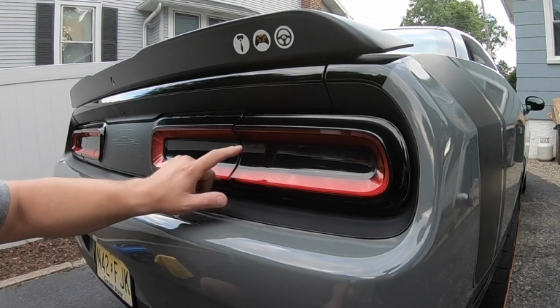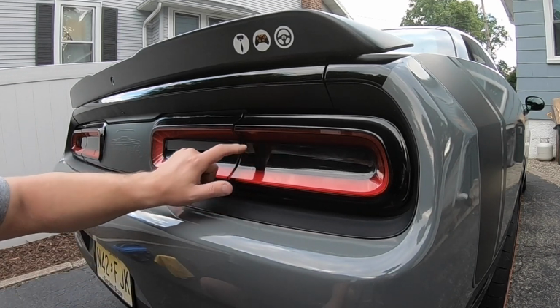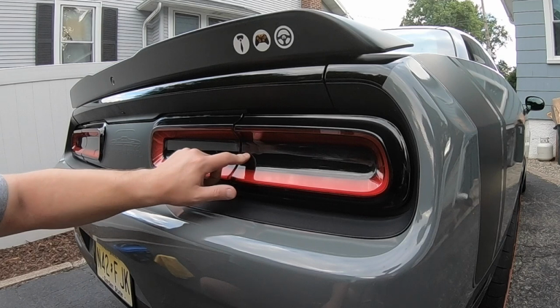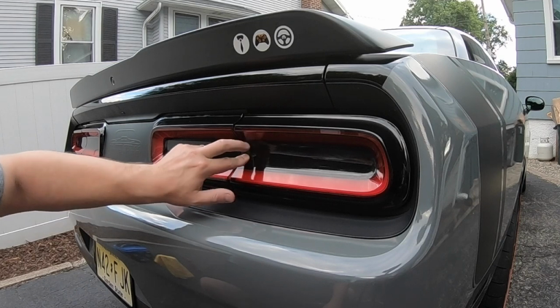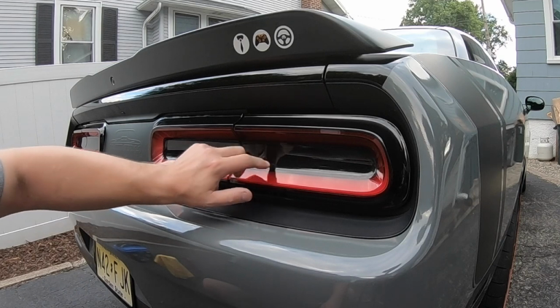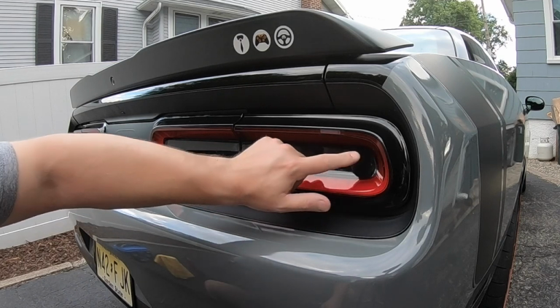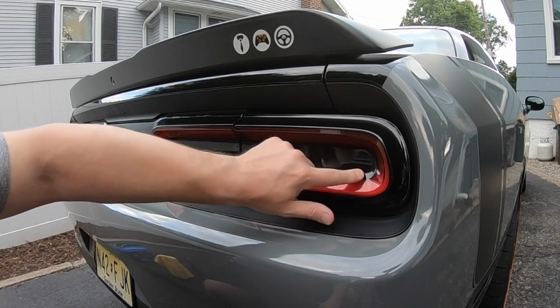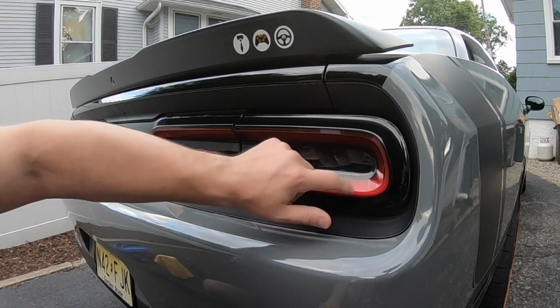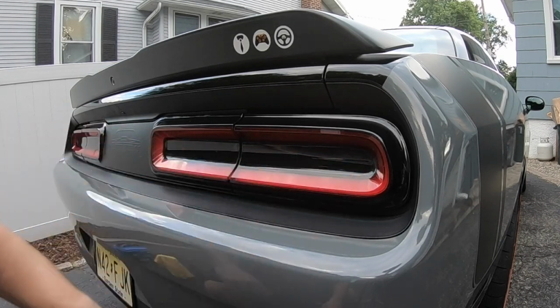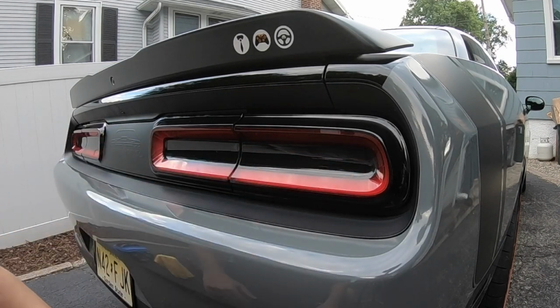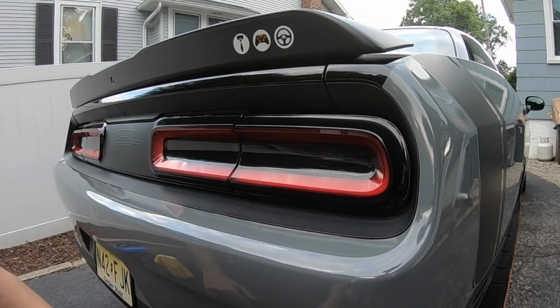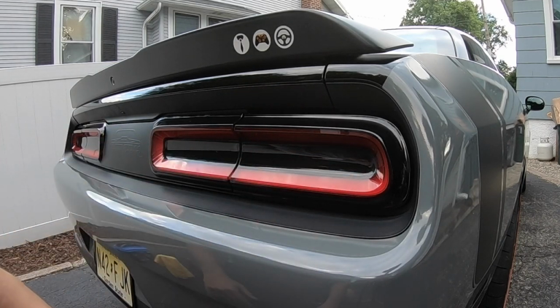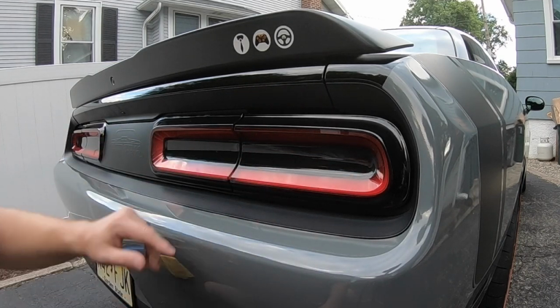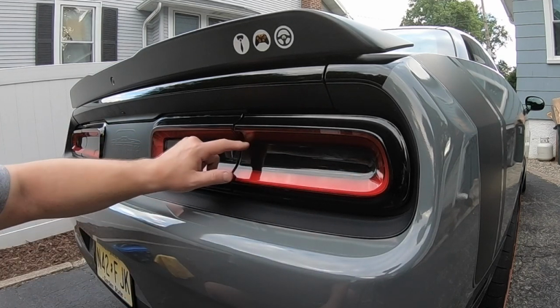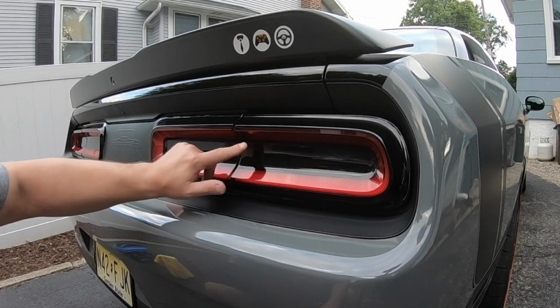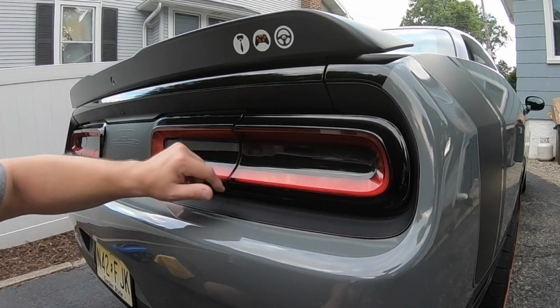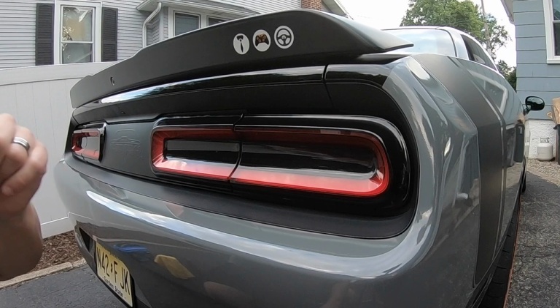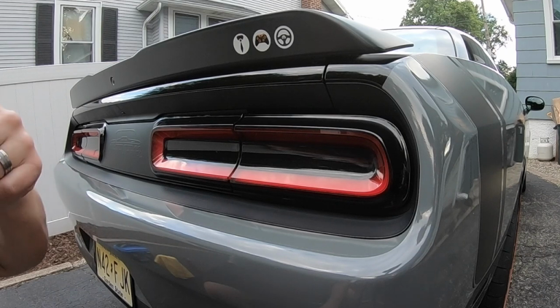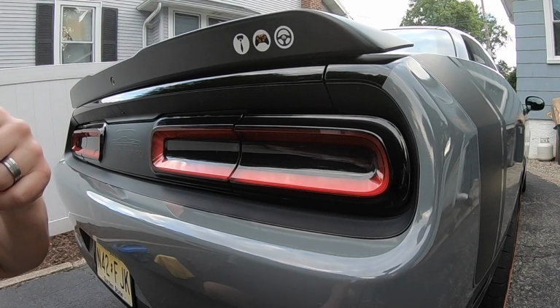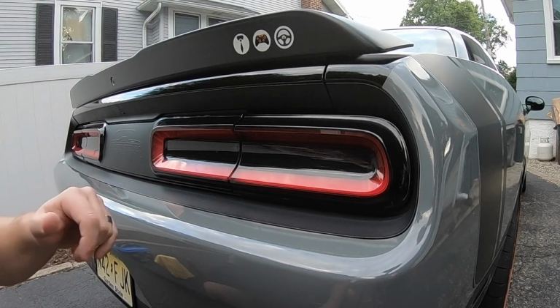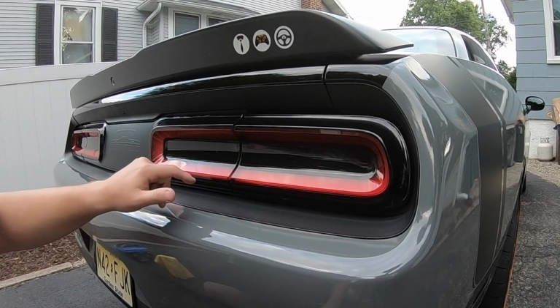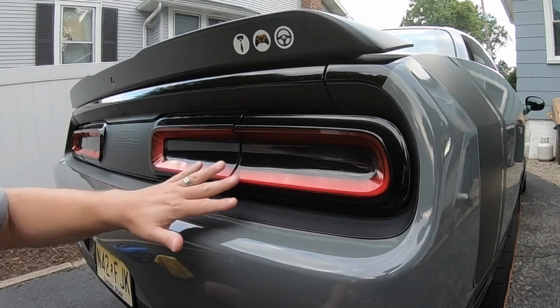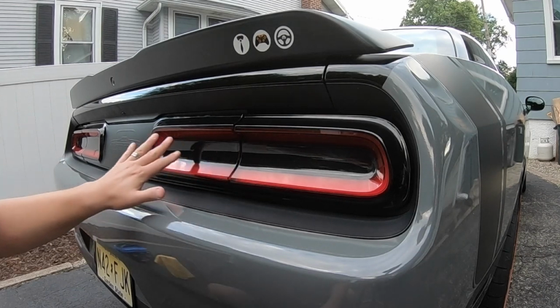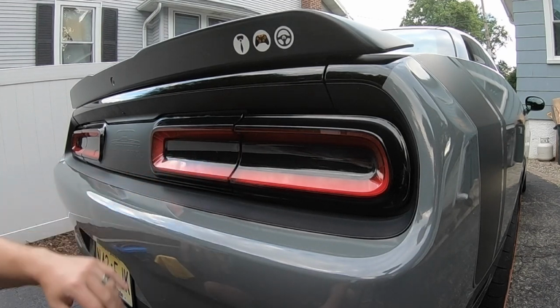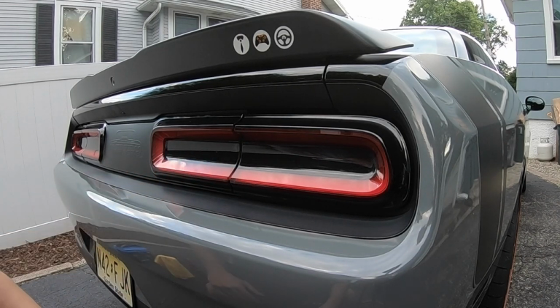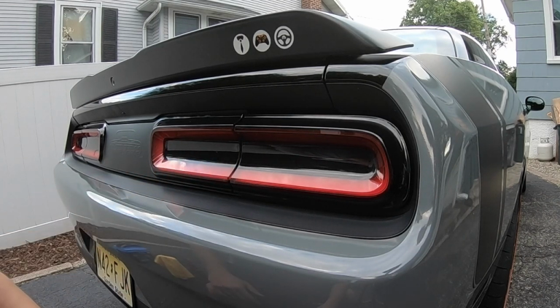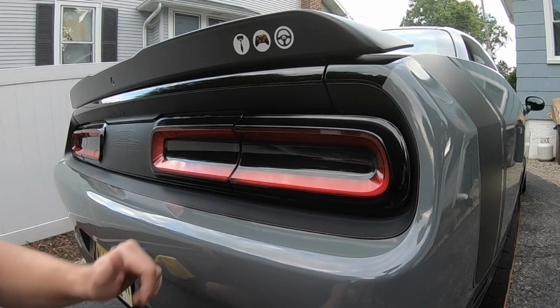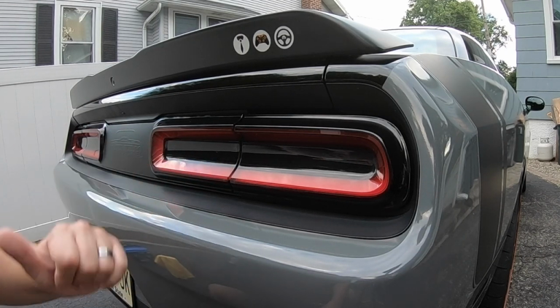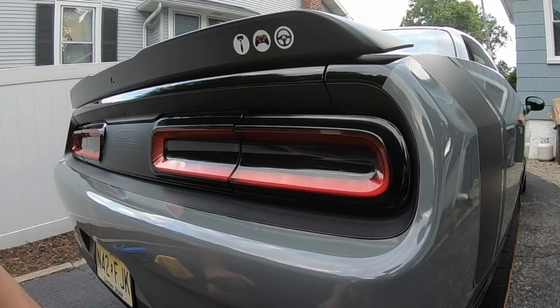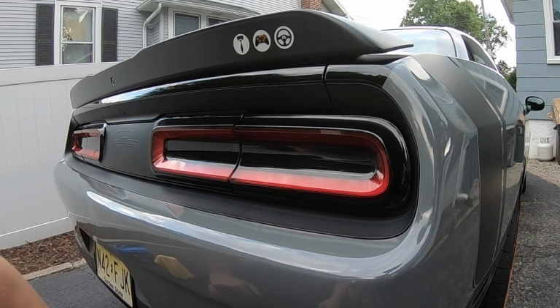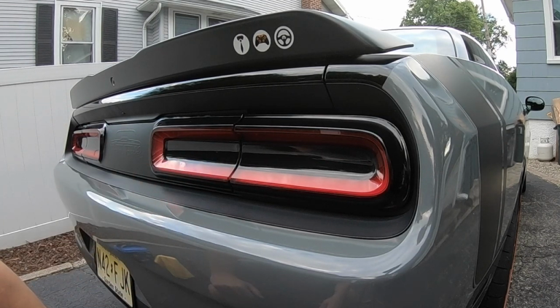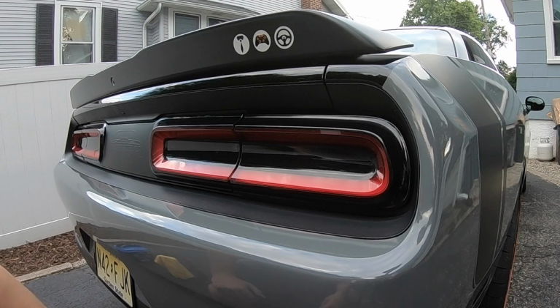I've had these Luxe taillight tint kits on. These are probably one of my first few videos on this product and they've lasted two years, but it's time to rip them off and do something different.